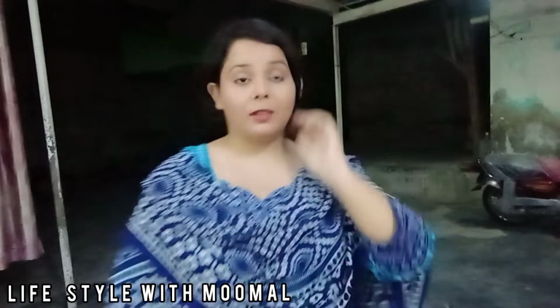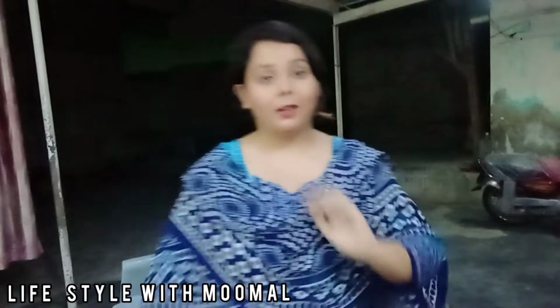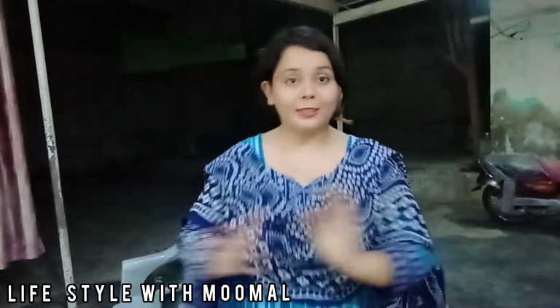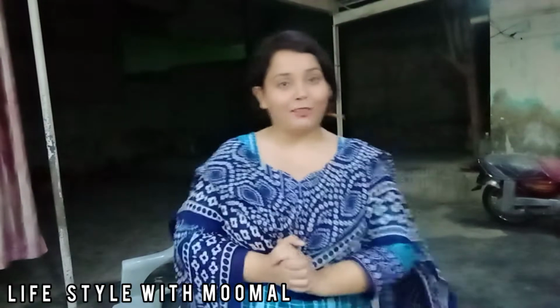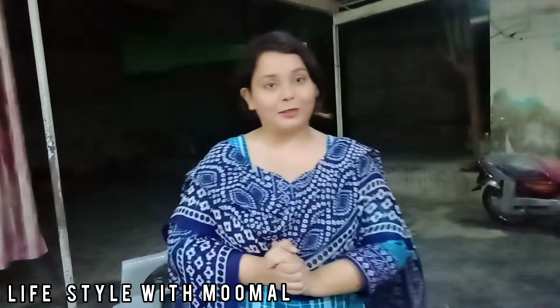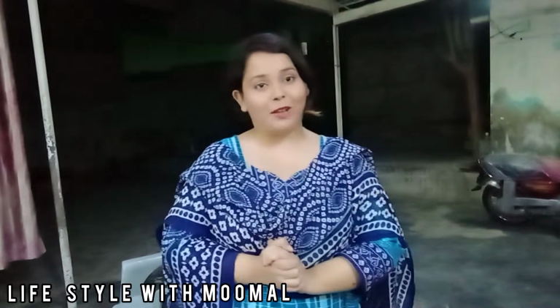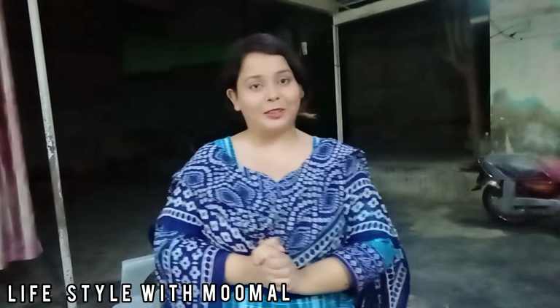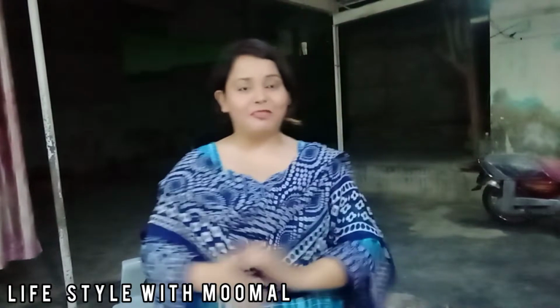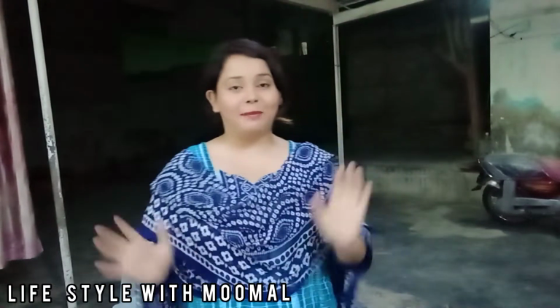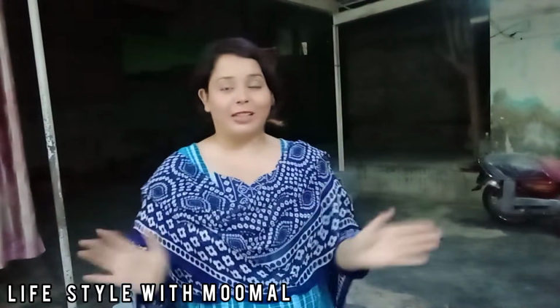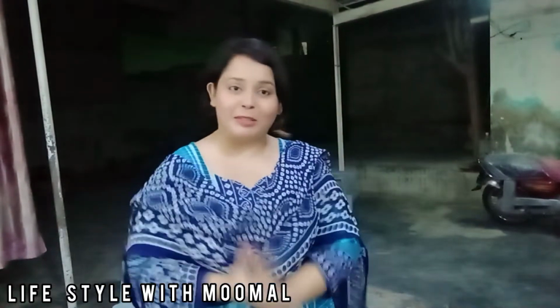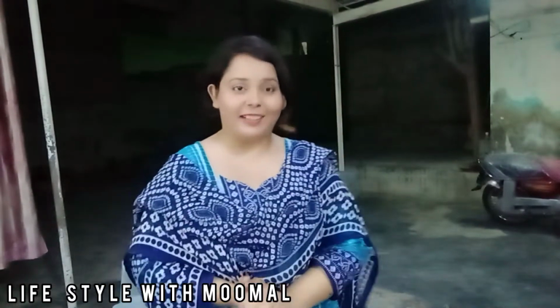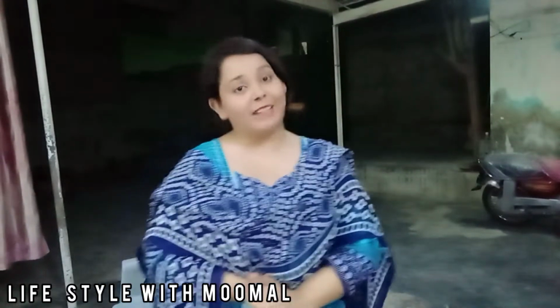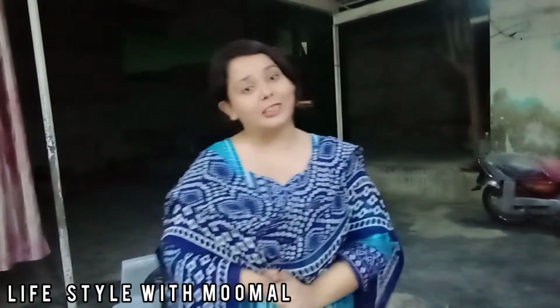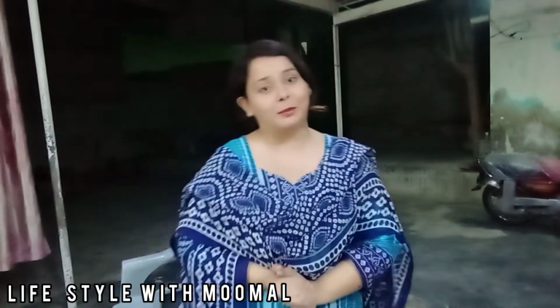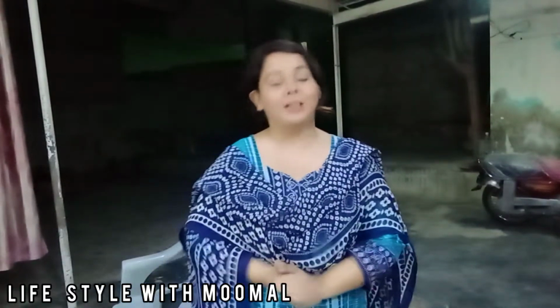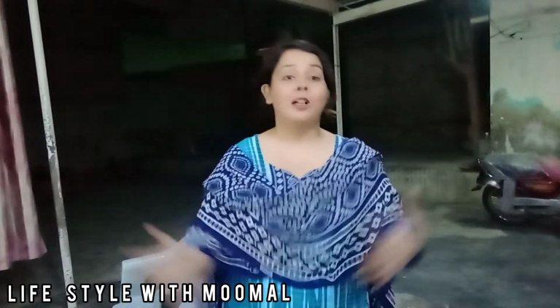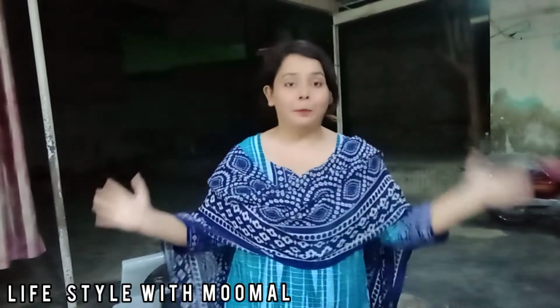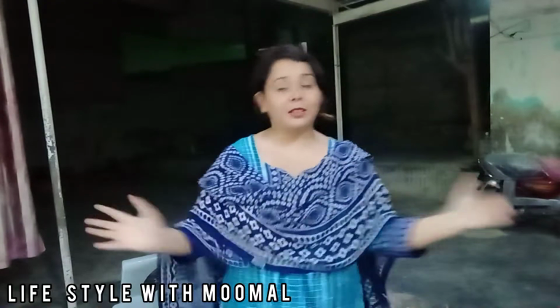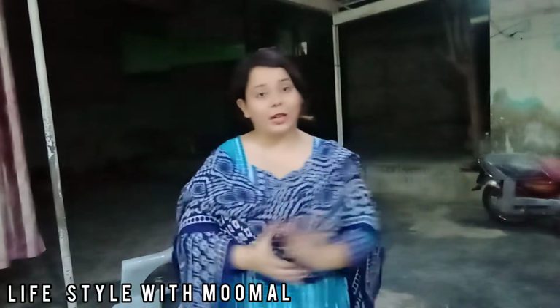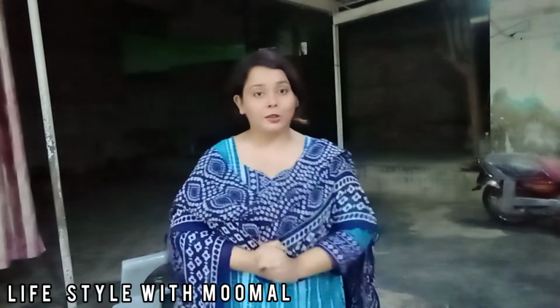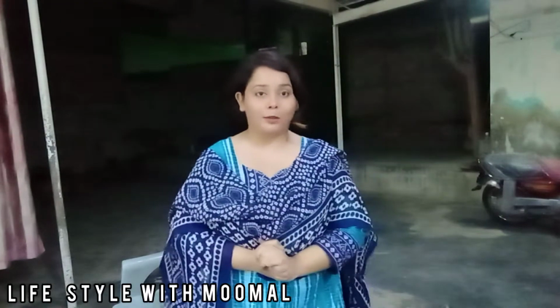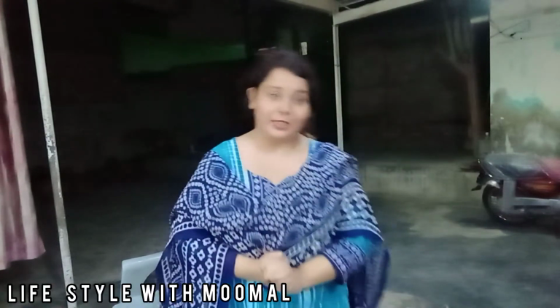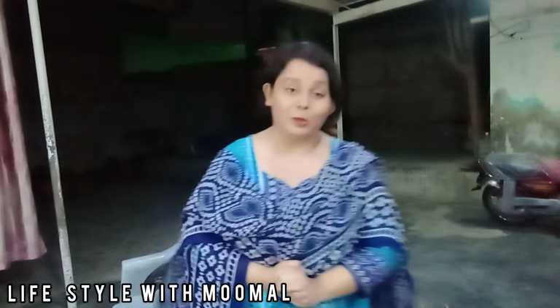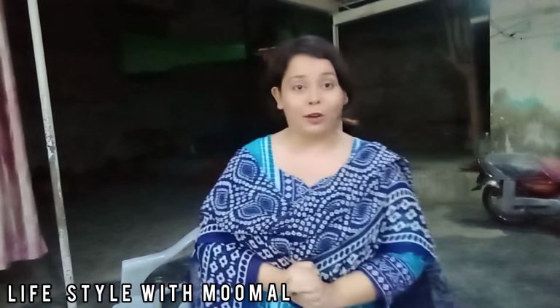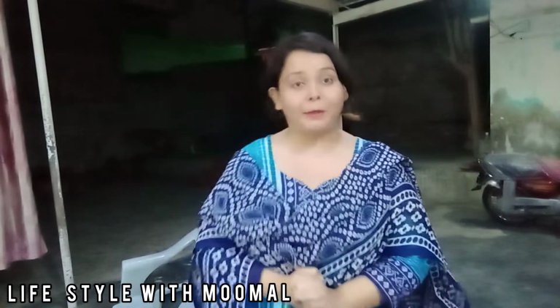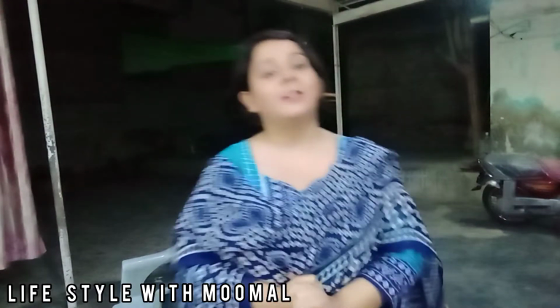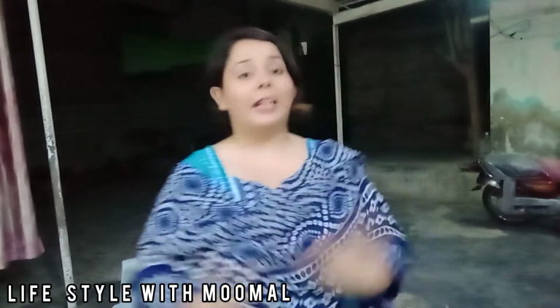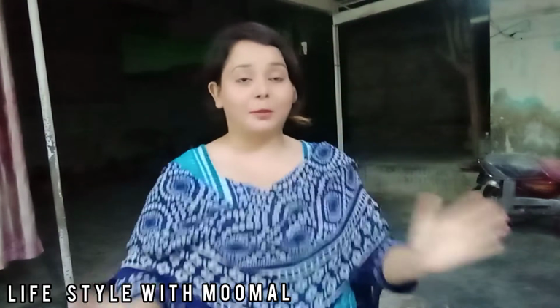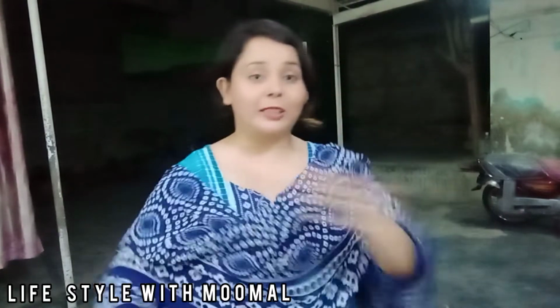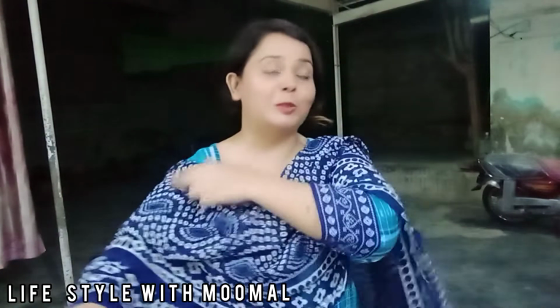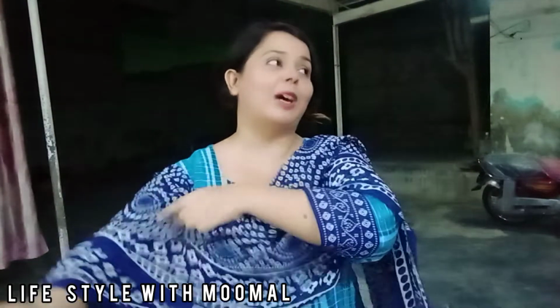Assalamualaikum to all my YouTube family, welcome to my channel Lifestyle with Humal. I hope that you will be doing well, and I am also doing well, so guys,